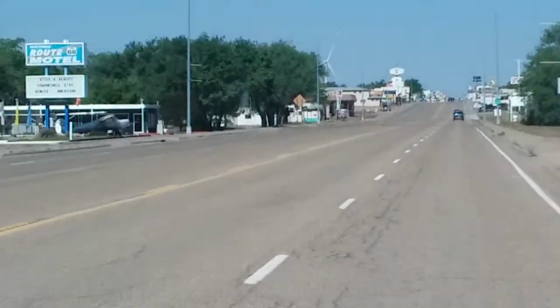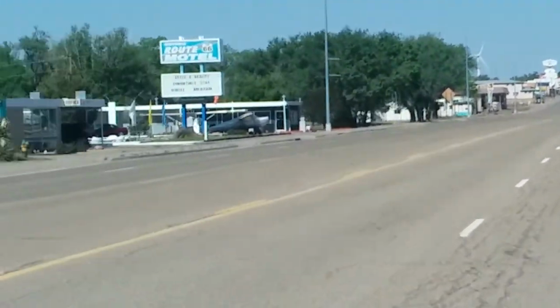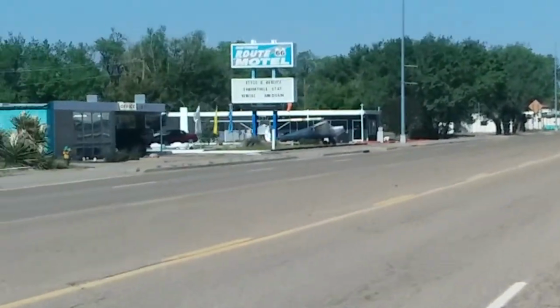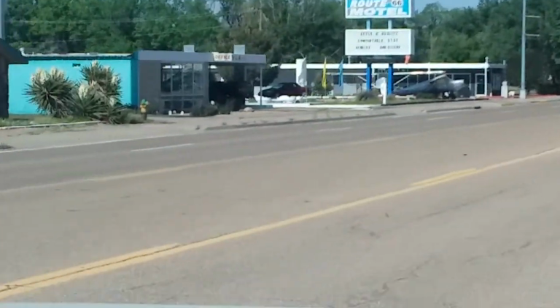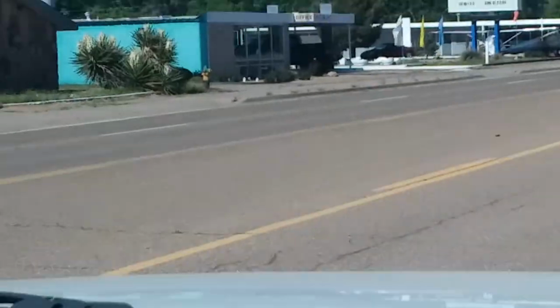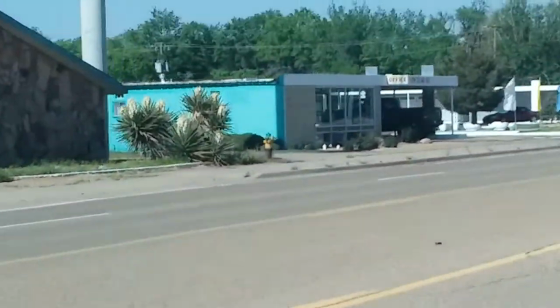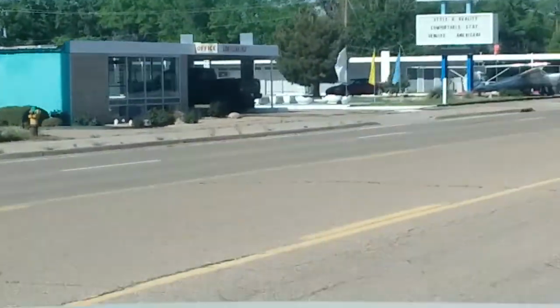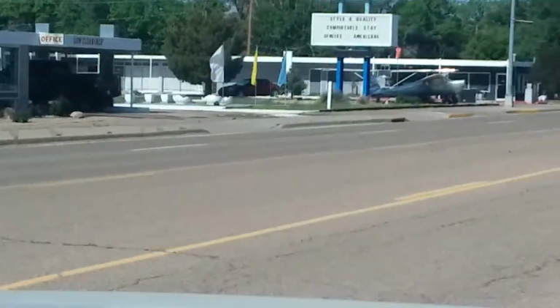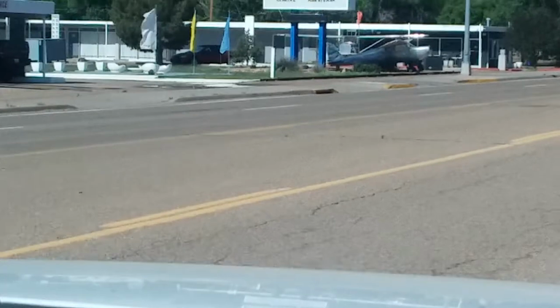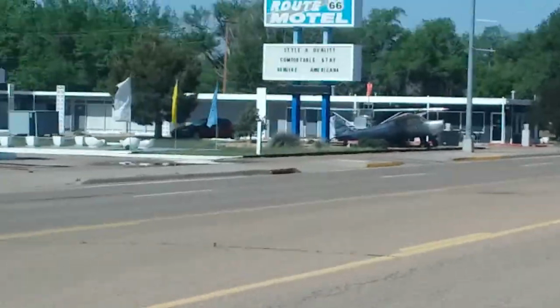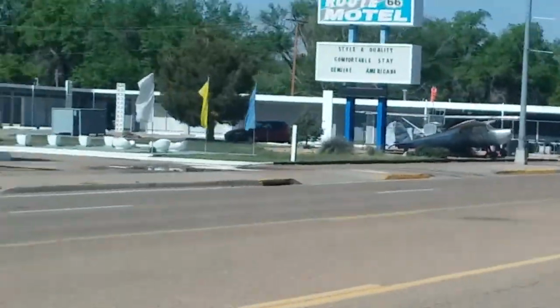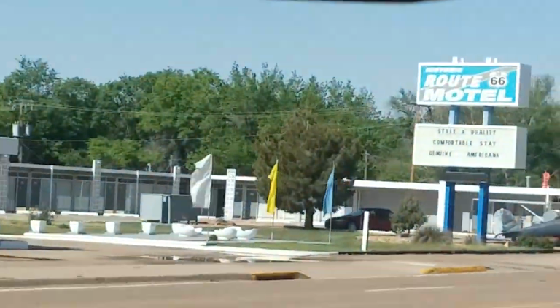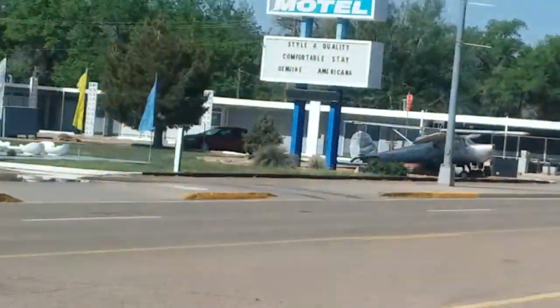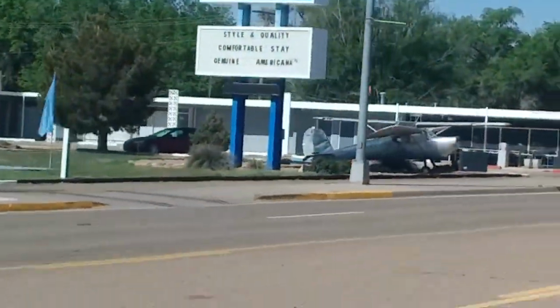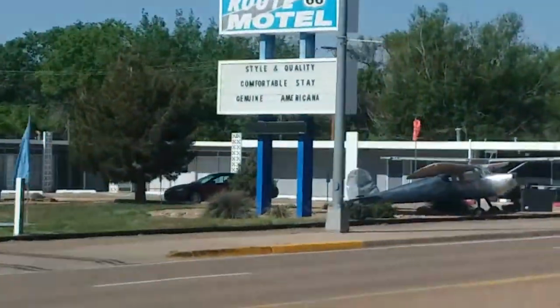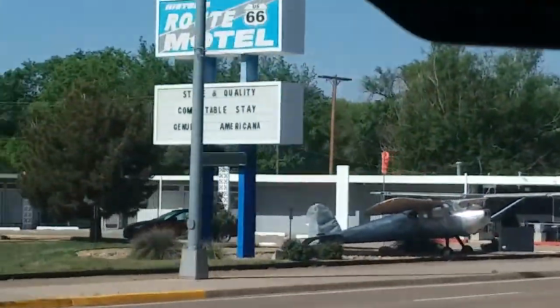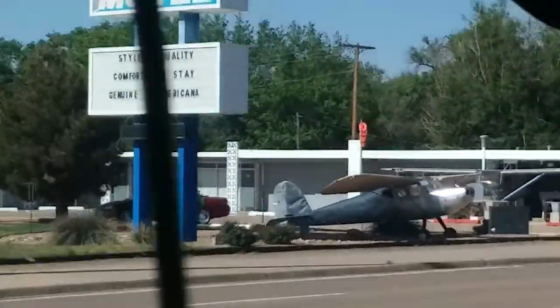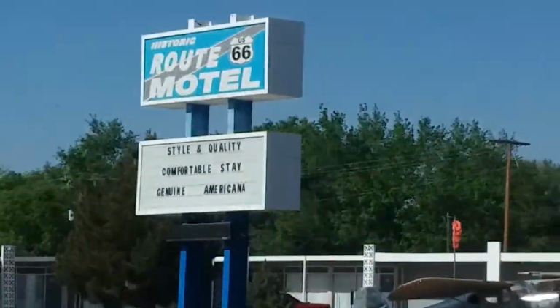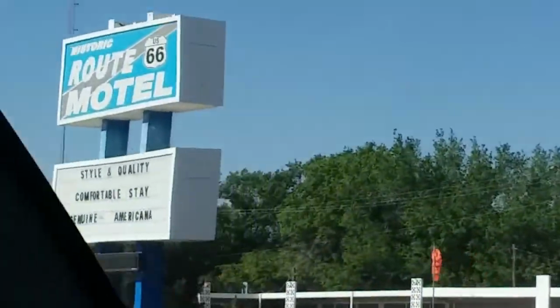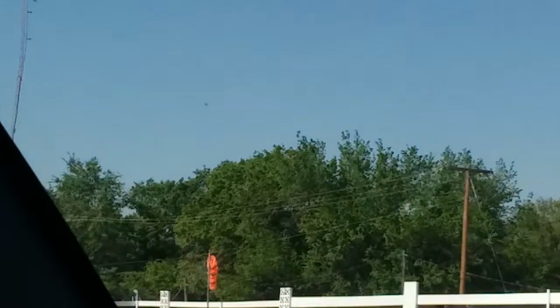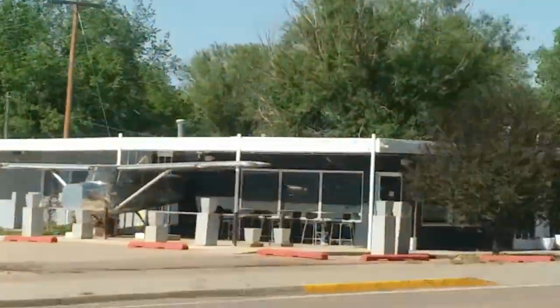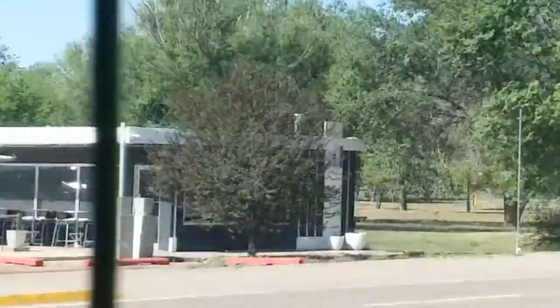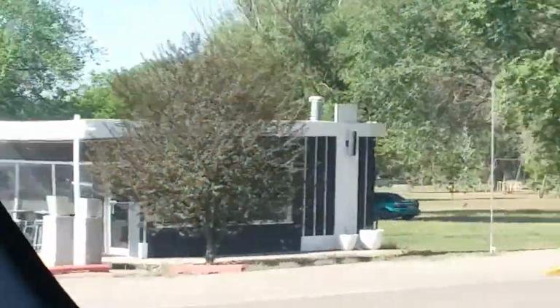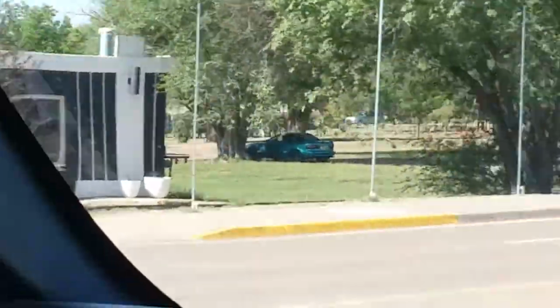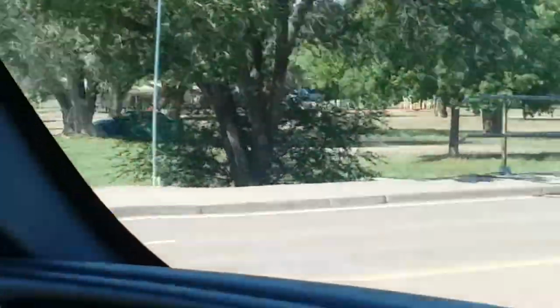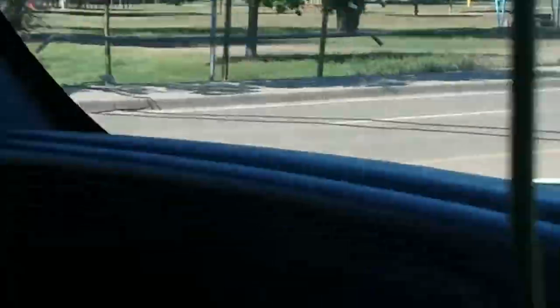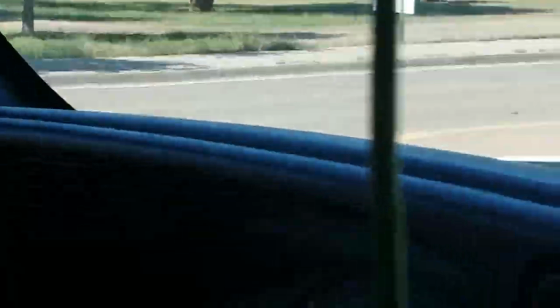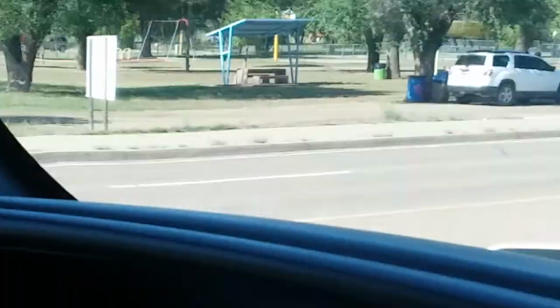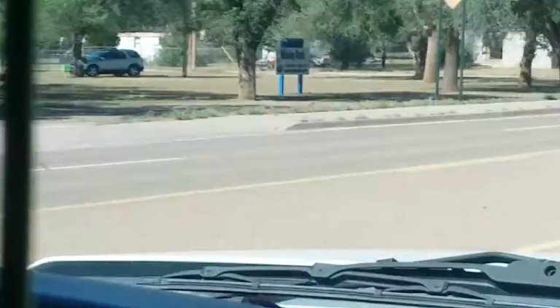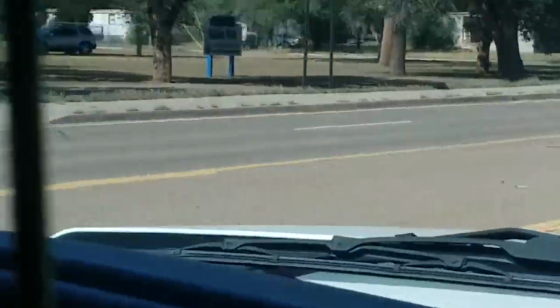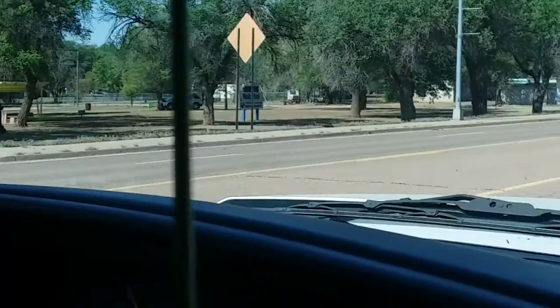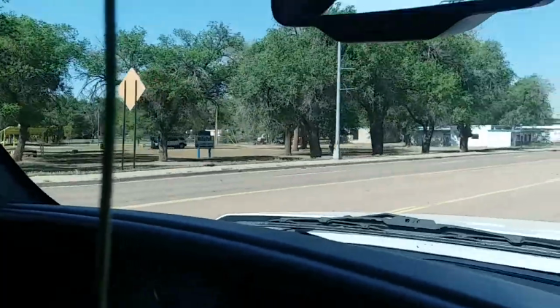There's a Tacoma. The Tucumcari Motel's closed. And there's the Route 66 Motel — it's got an airplane in front of it. Two airplanes actually; one's coming out of the building. And there's a Wales Park.